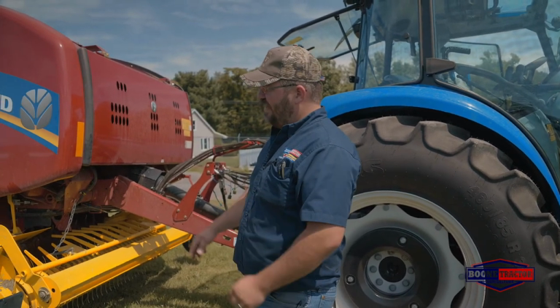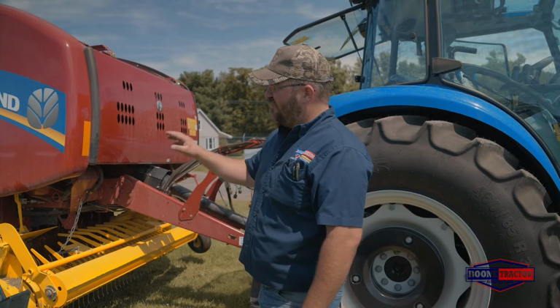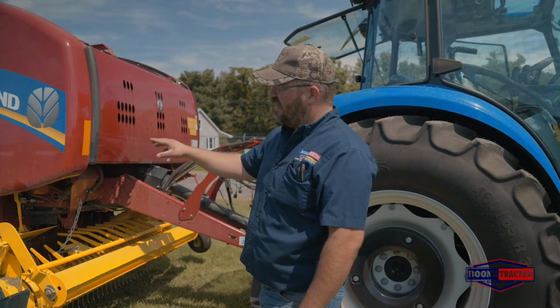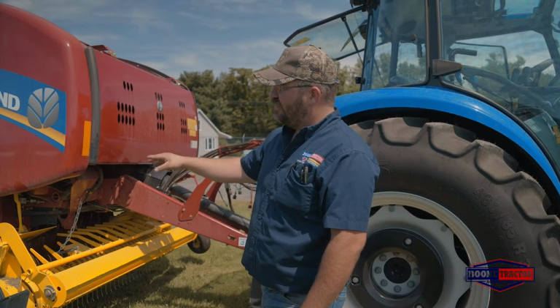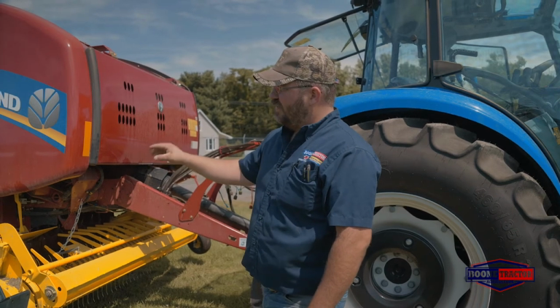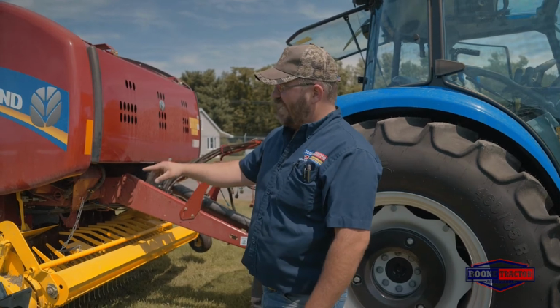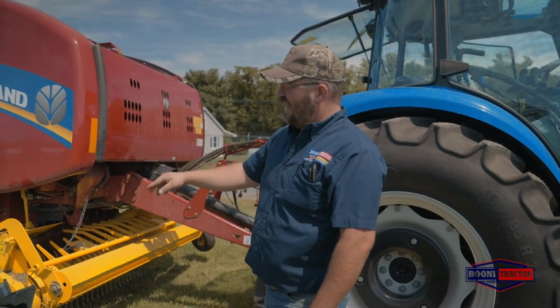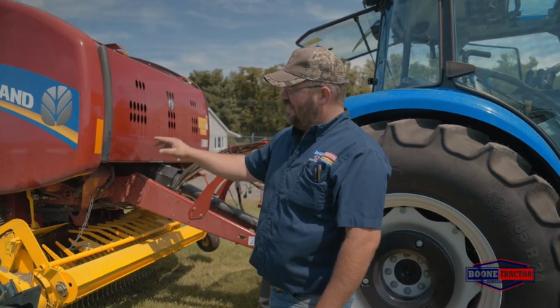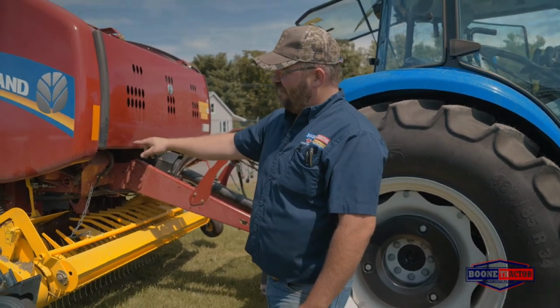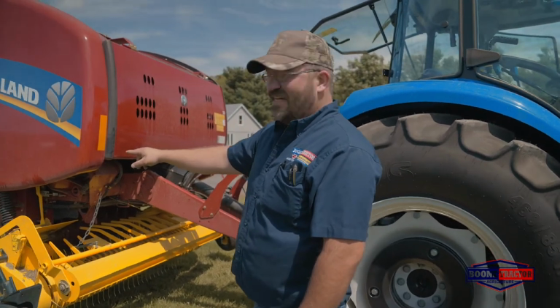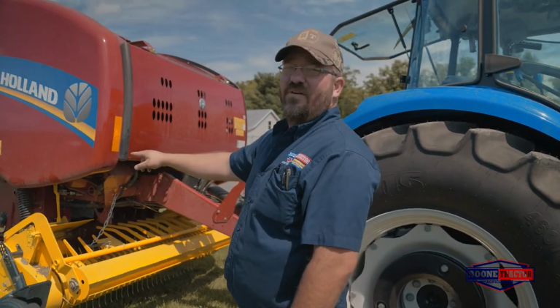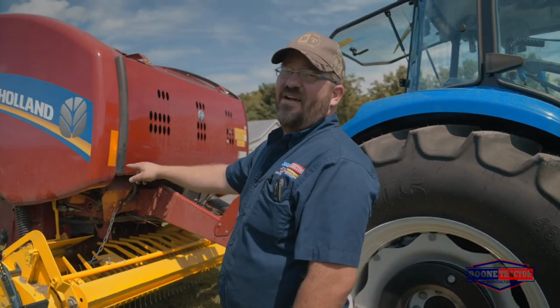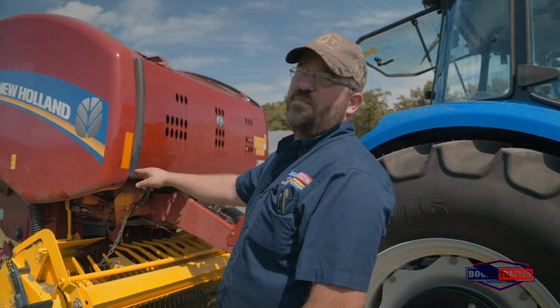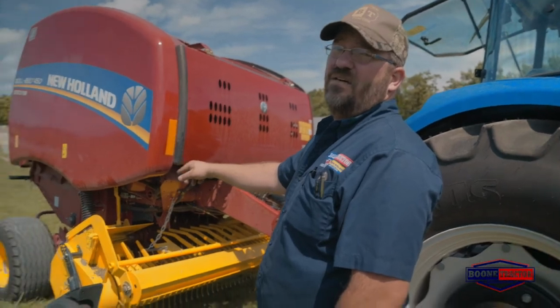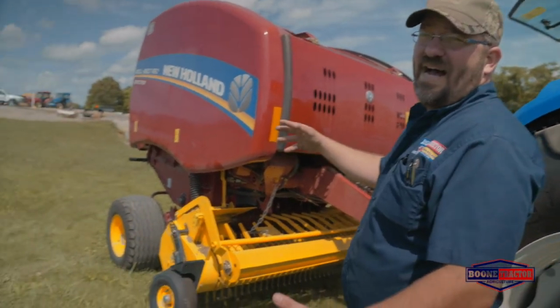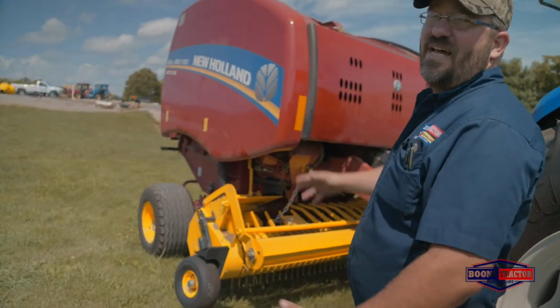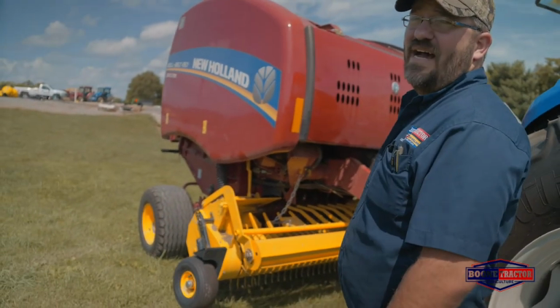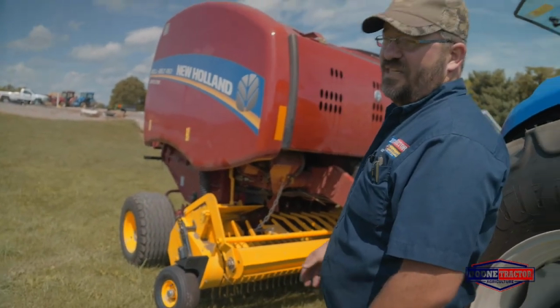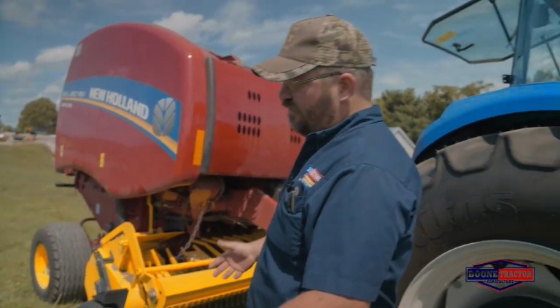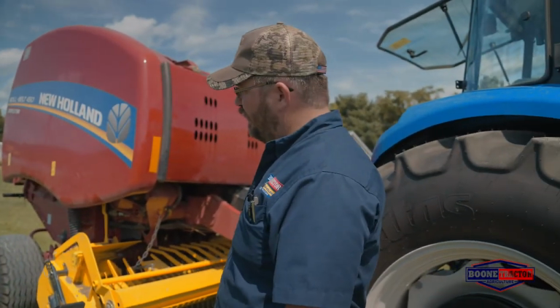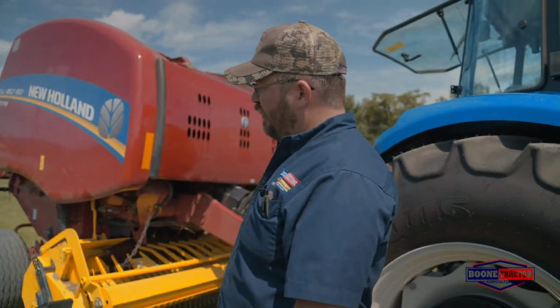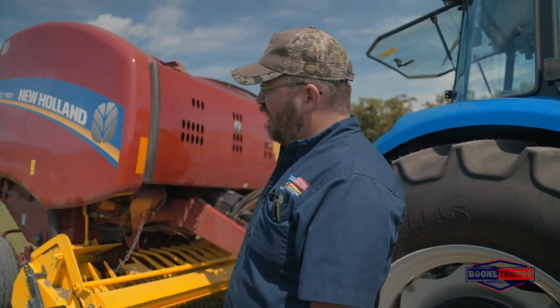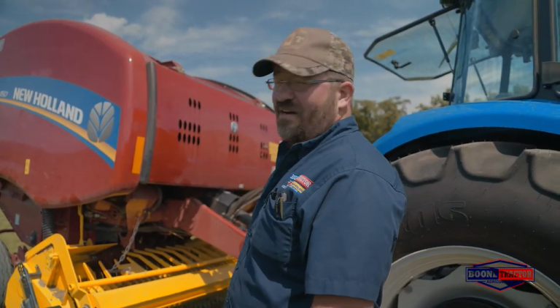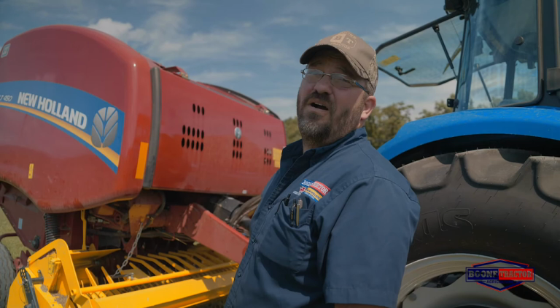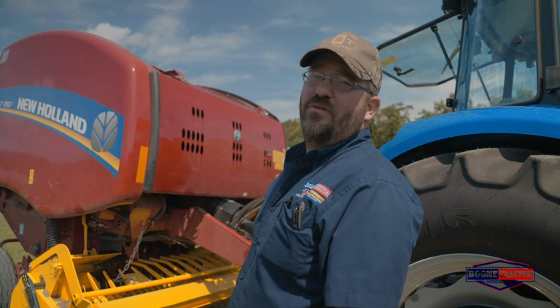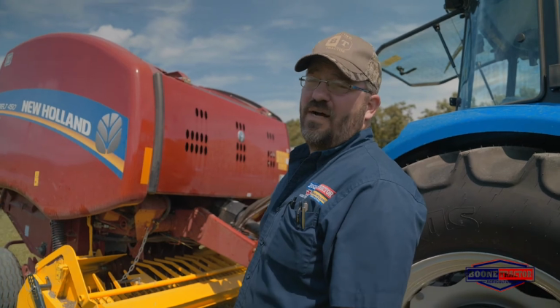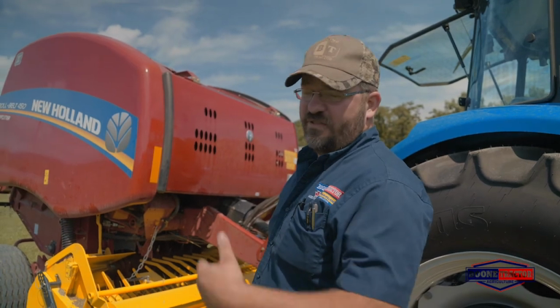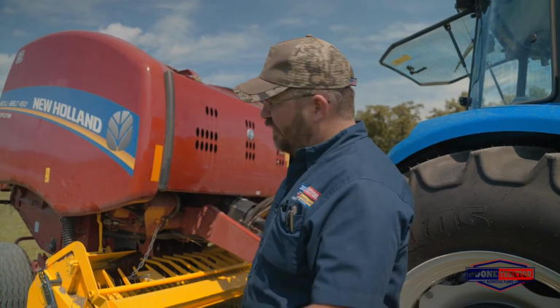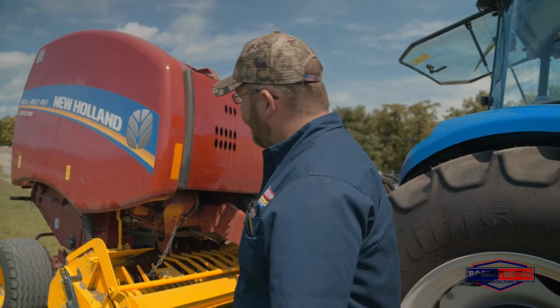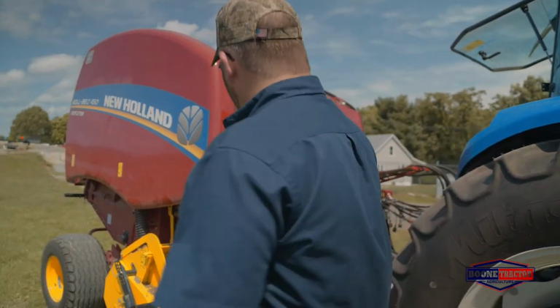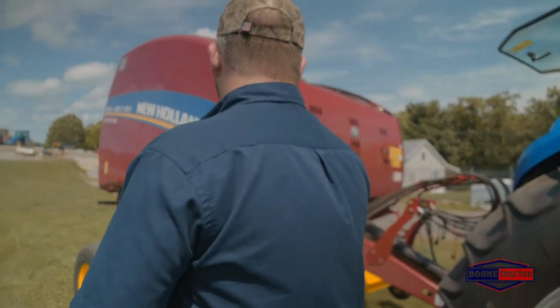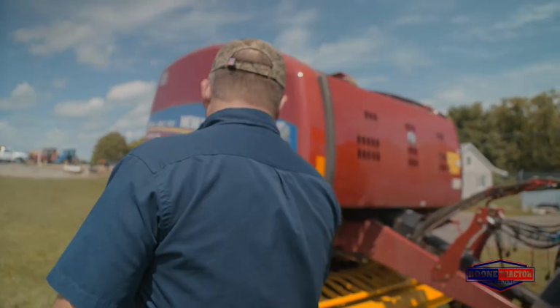You have different tire options: a standard tire, the heavy duty tire that we have here on this baler, or a high flotation tire that gets you through the field where you don't fall down in groundhog holes and ruts quite as often. All those options are available.